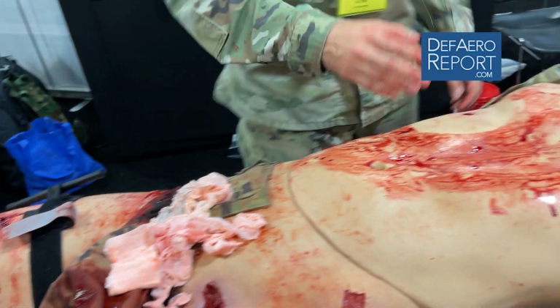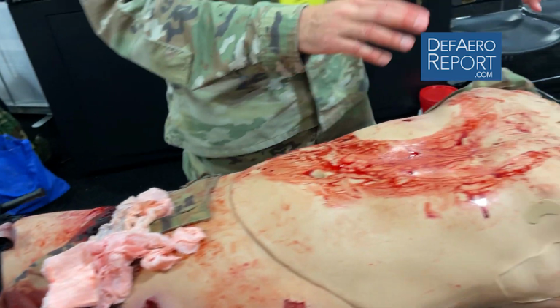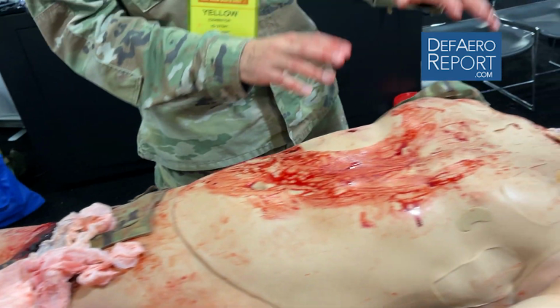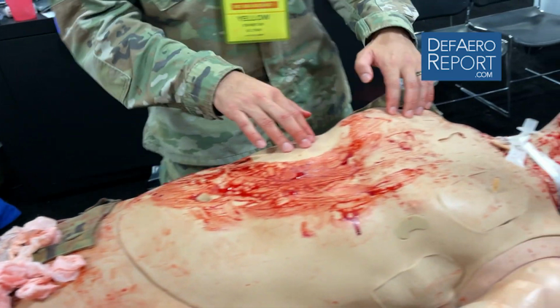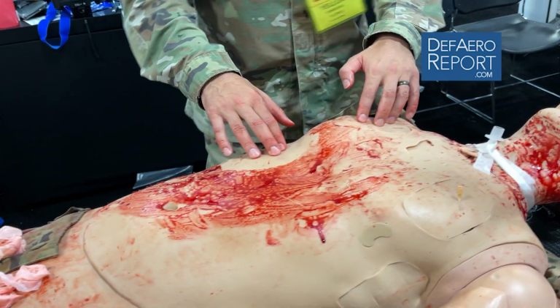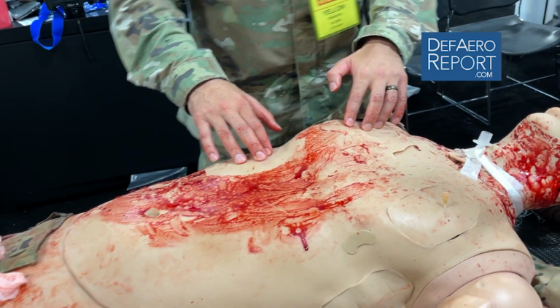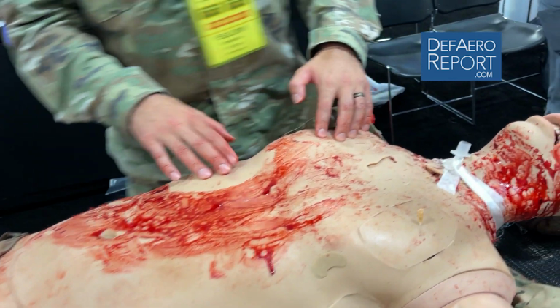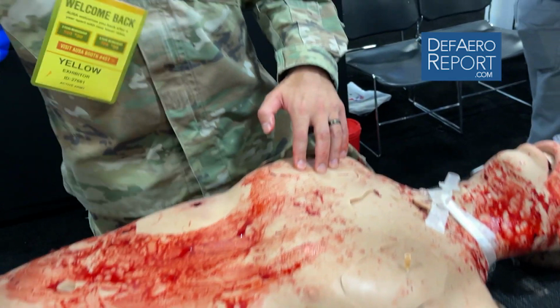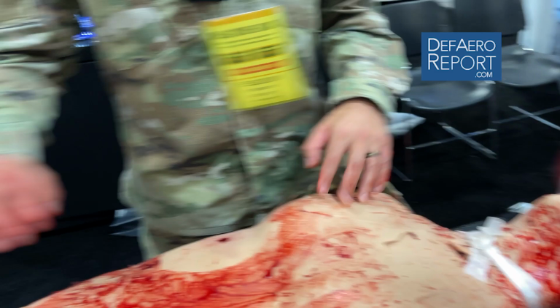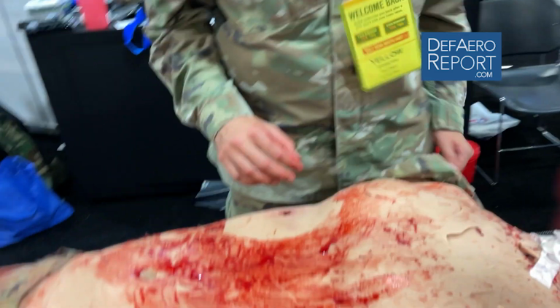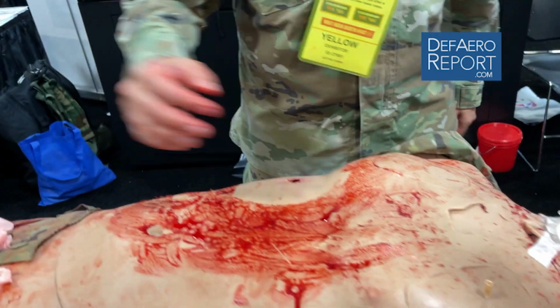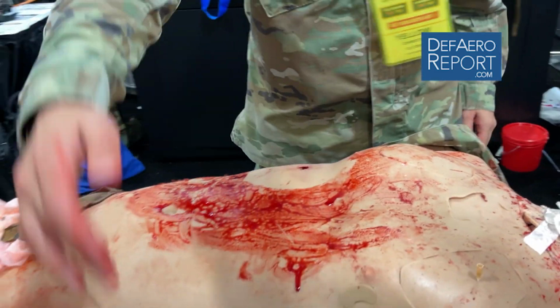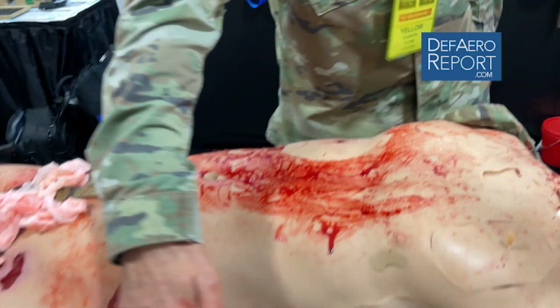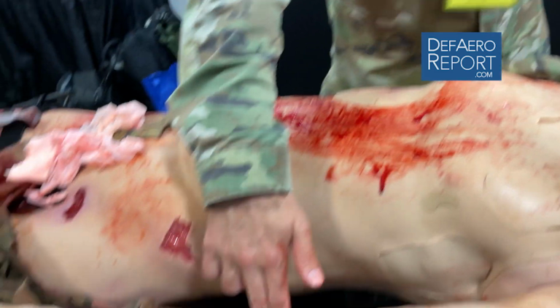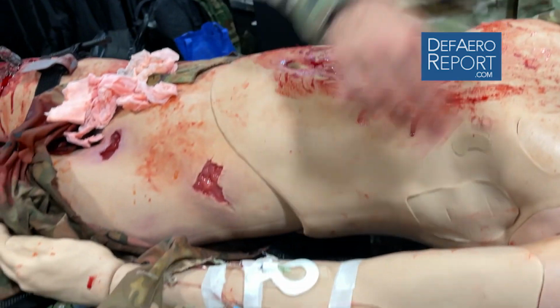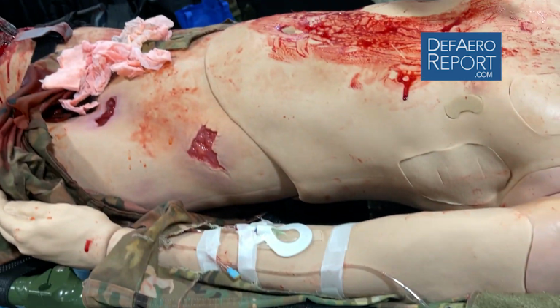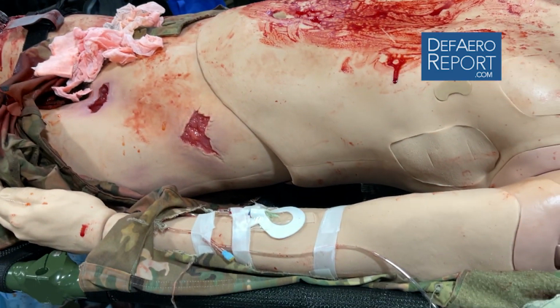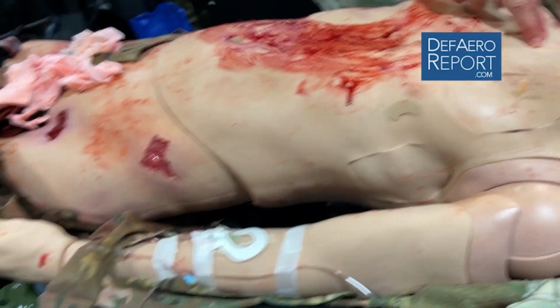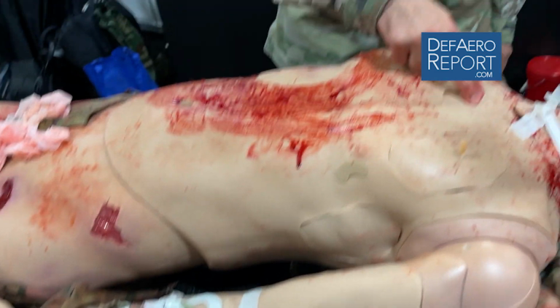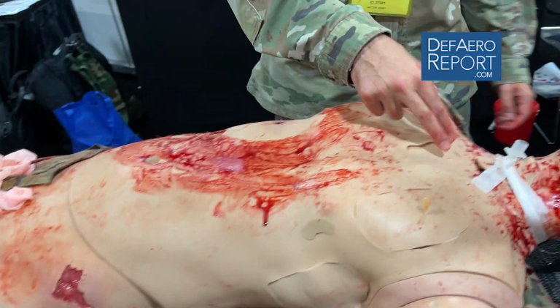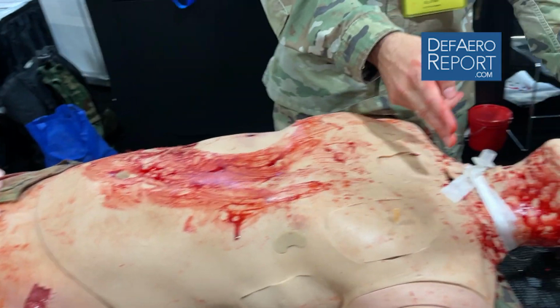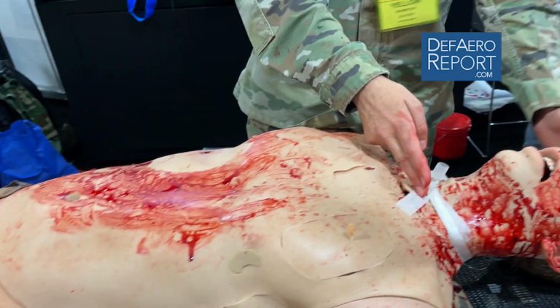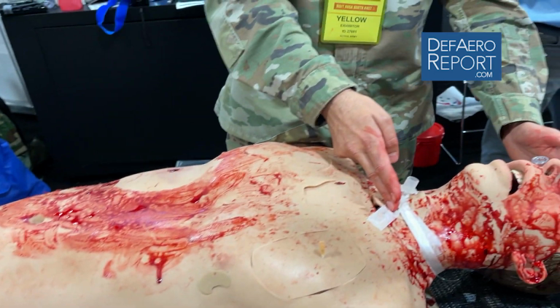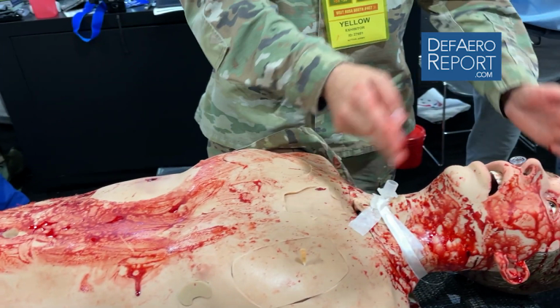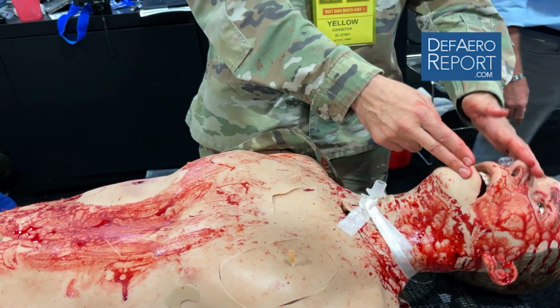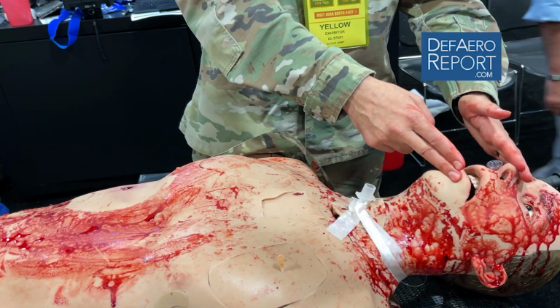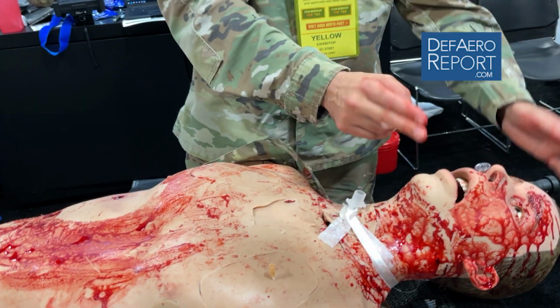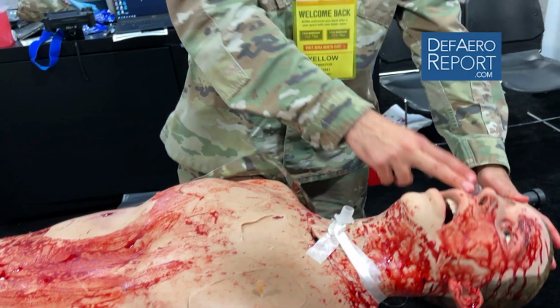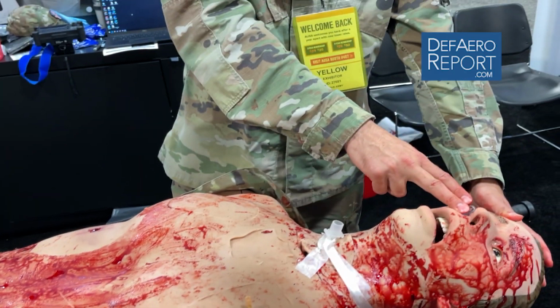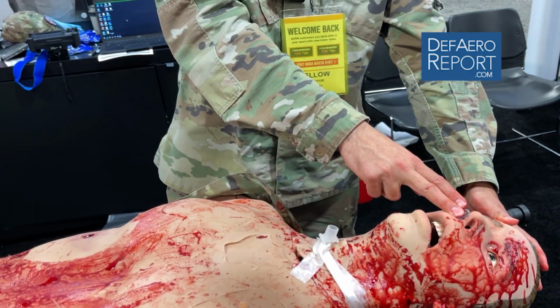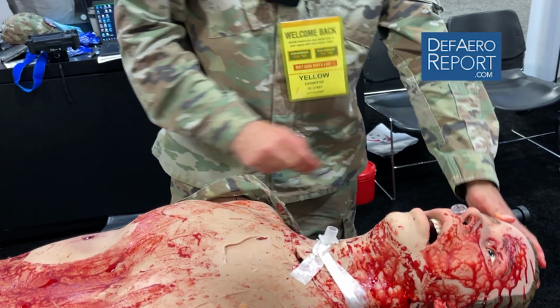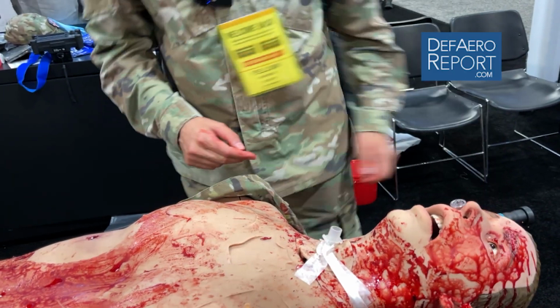The mannequin can breathe. The mannequin can bleed. We can administer IVs. We can administer IO access. We can do crikes. We can do intubation, nasal trumpet.